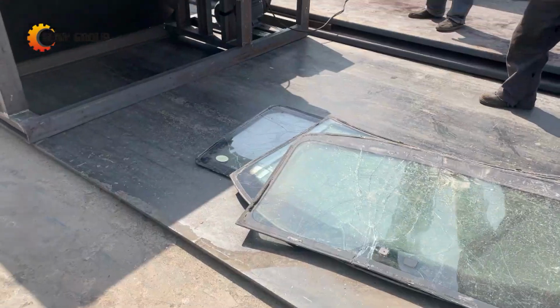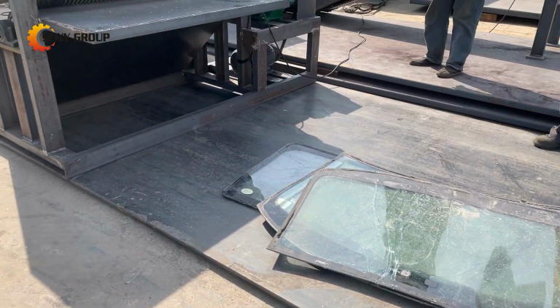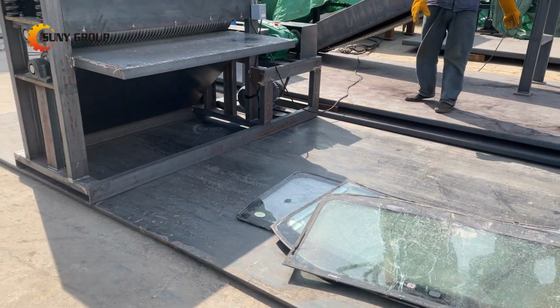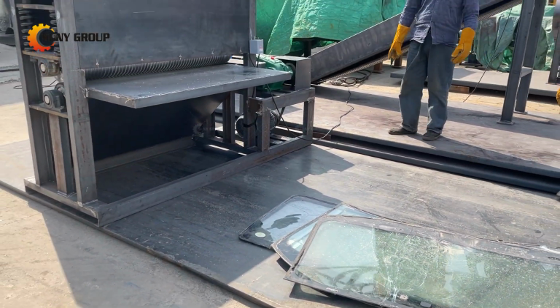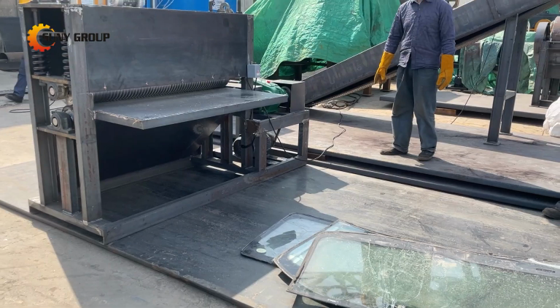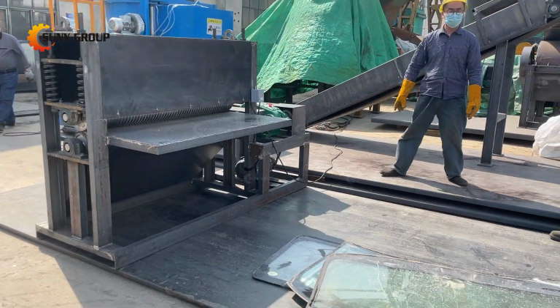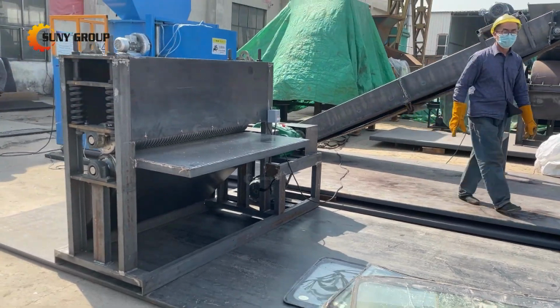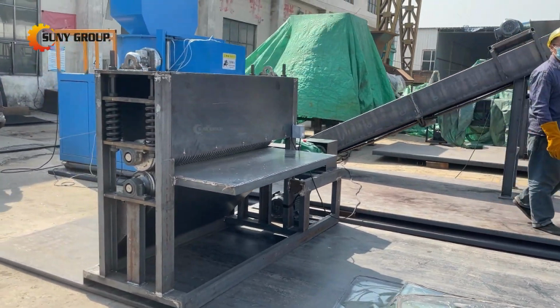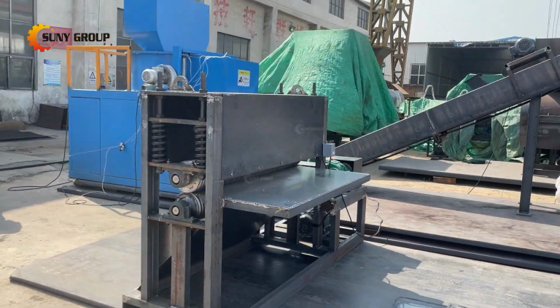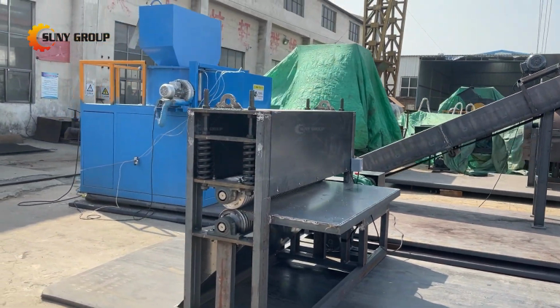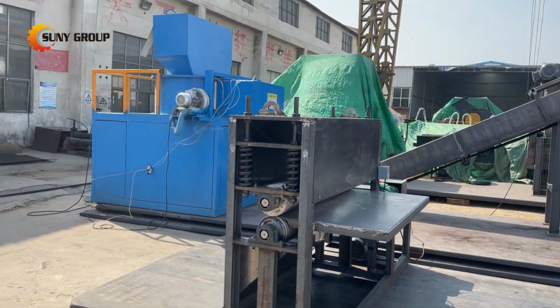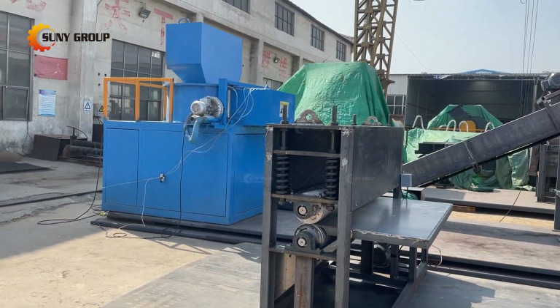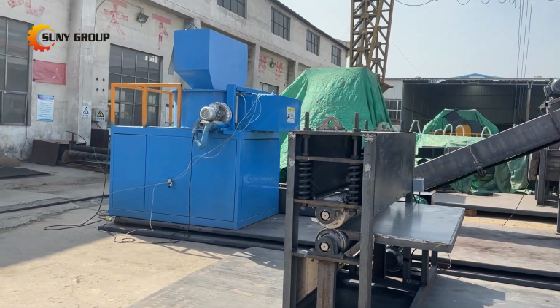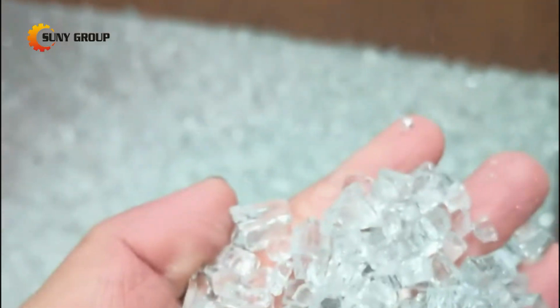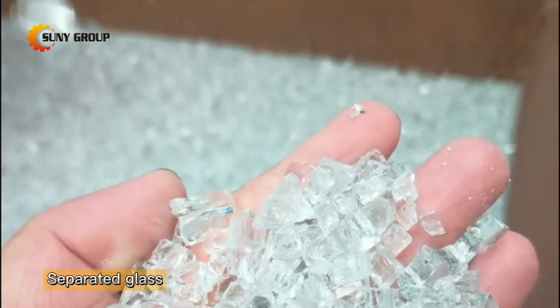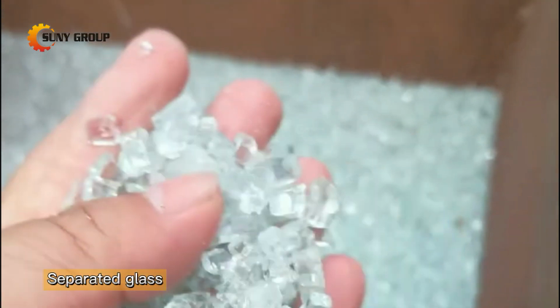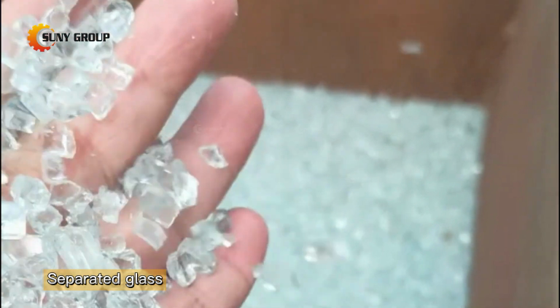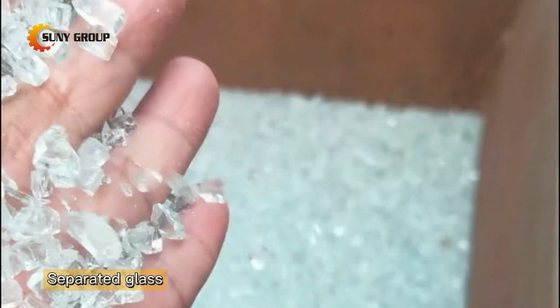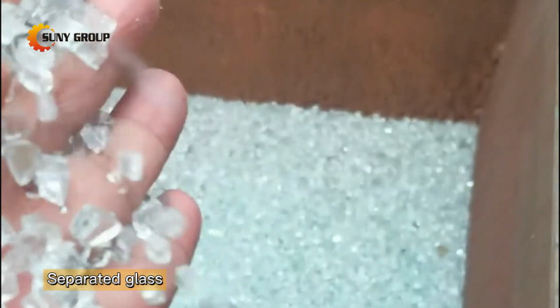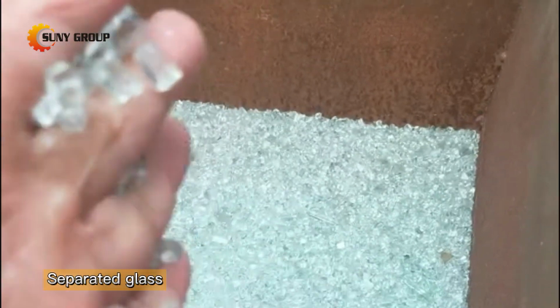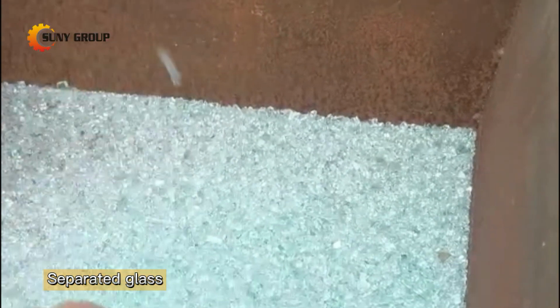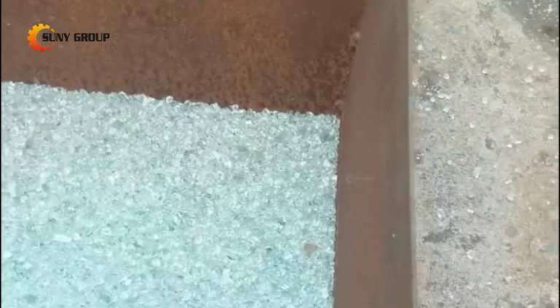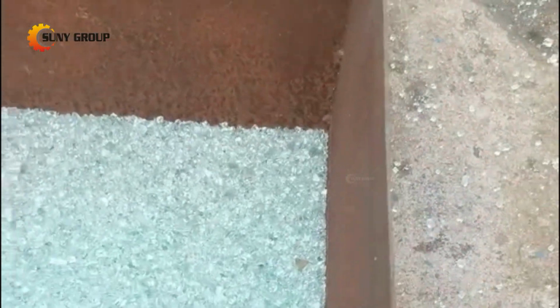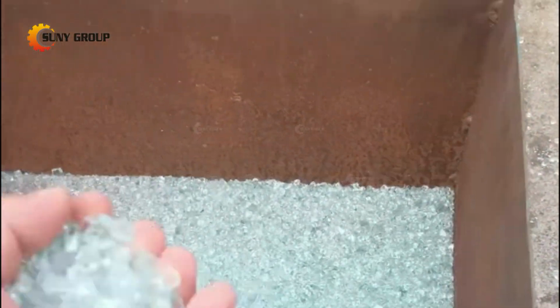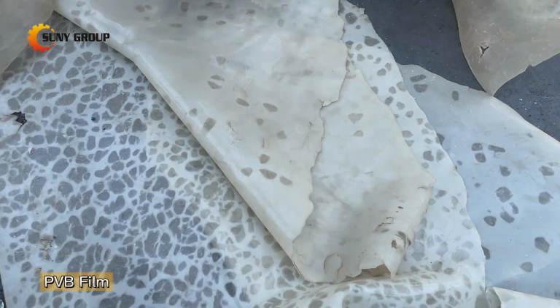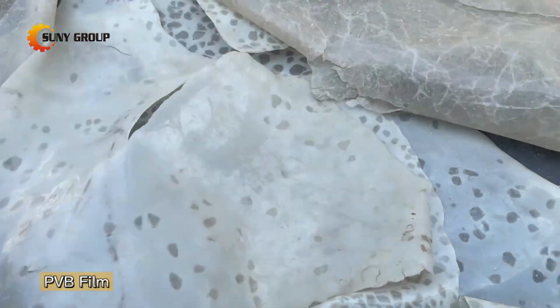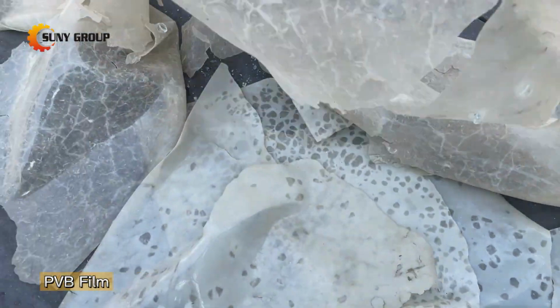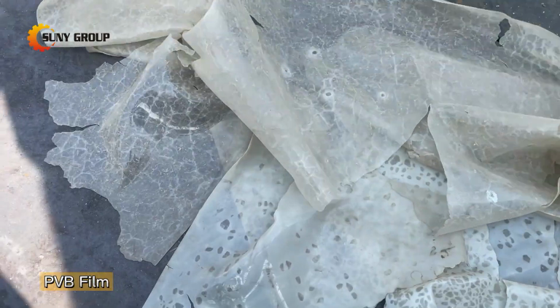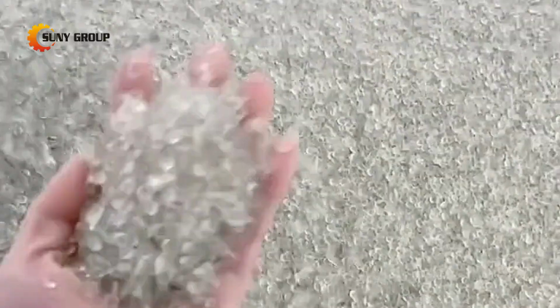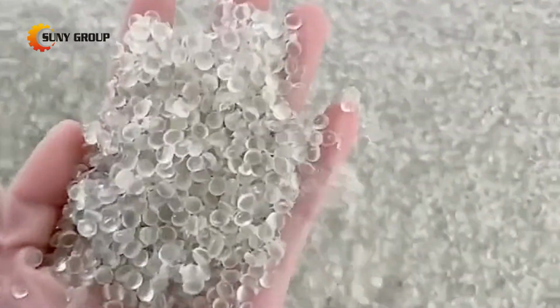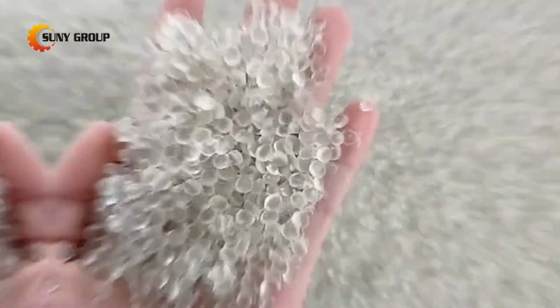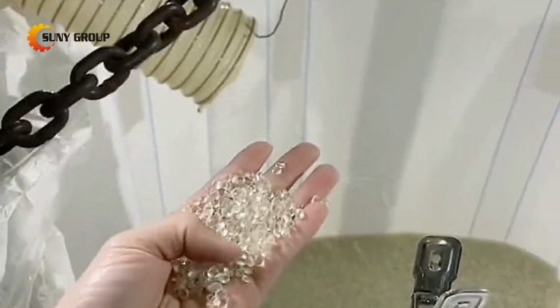The PVB laminated glass separation equipment provided by our company can completely separate glass and PVB film. The separated glass can be returned to the furnace for reproduction, and the PVB film can be directly used to make granules.